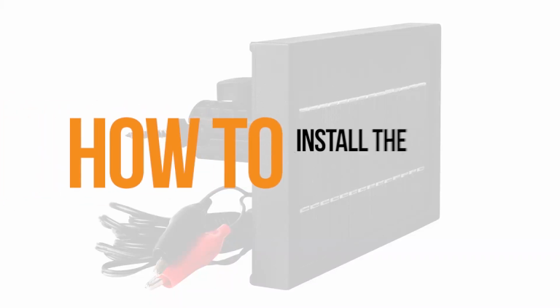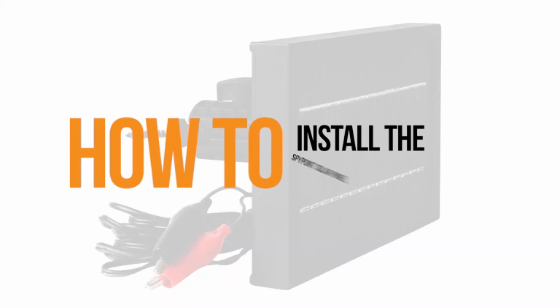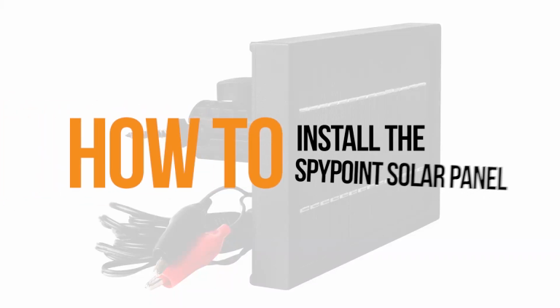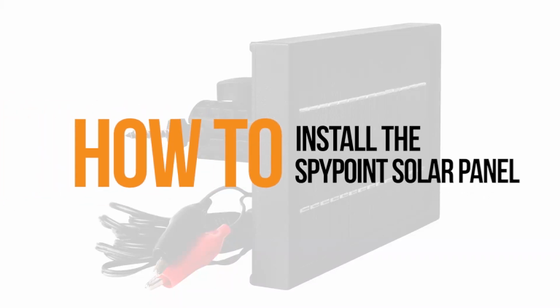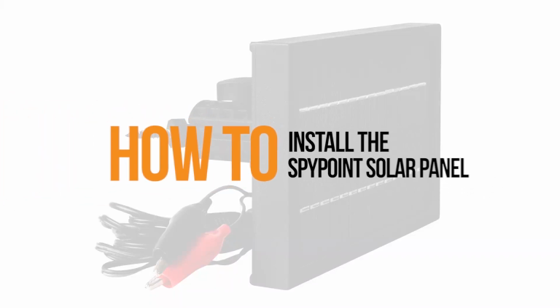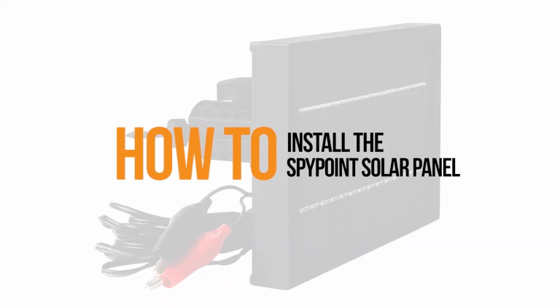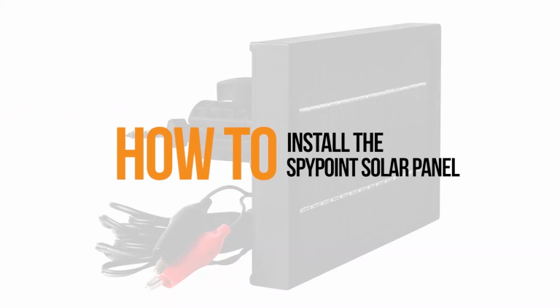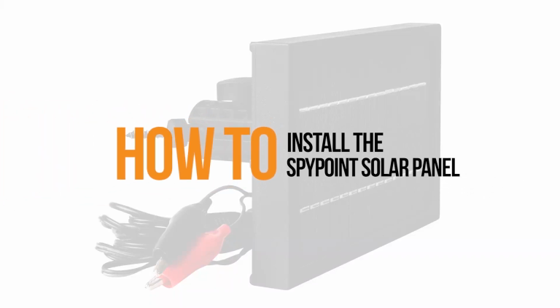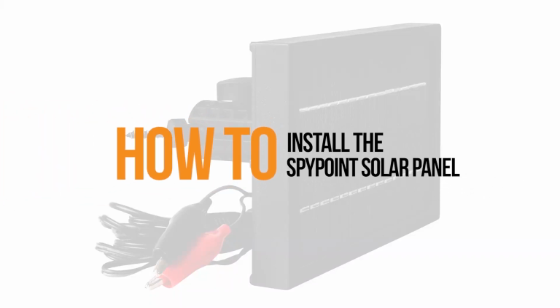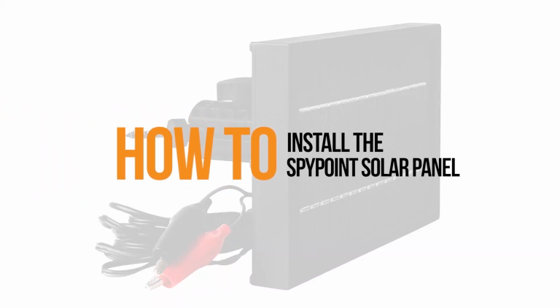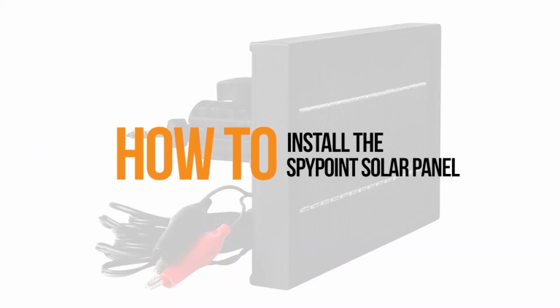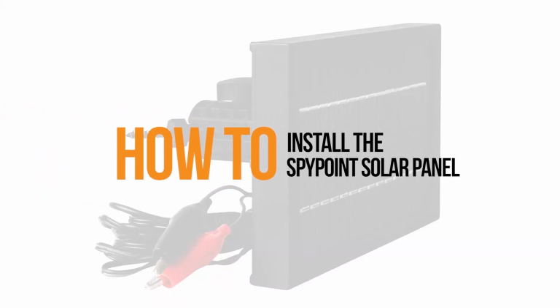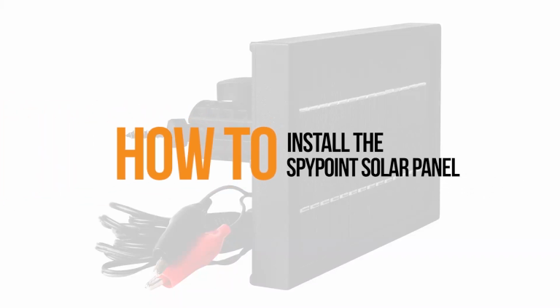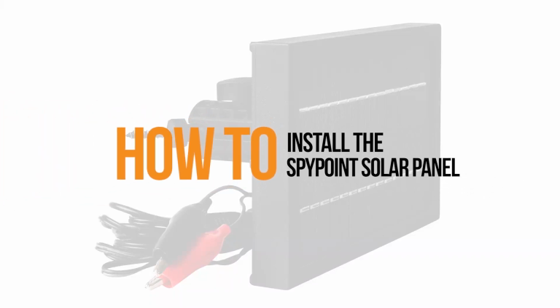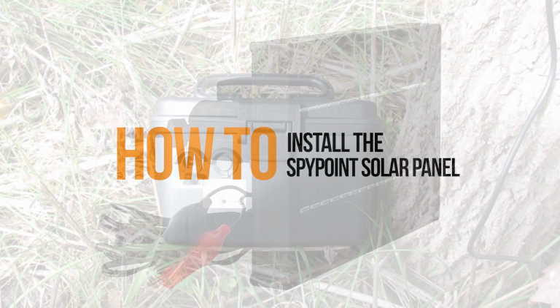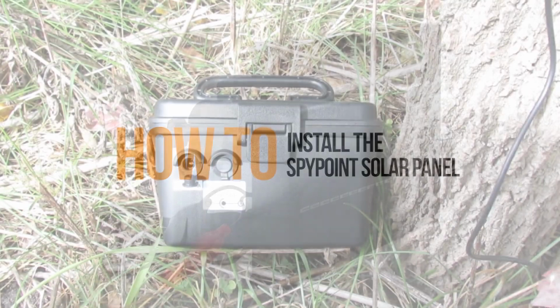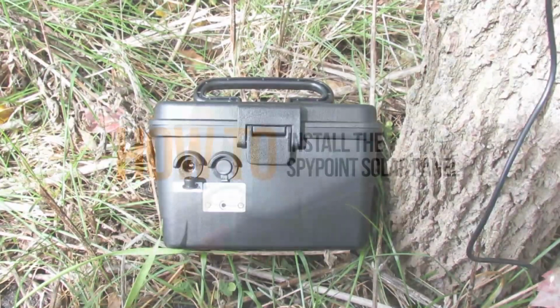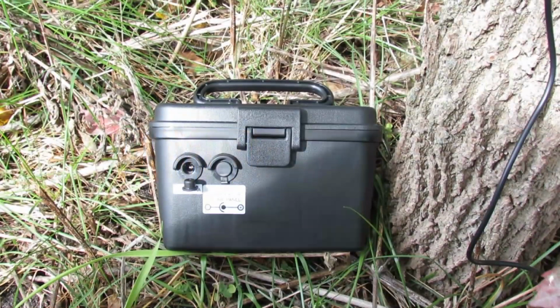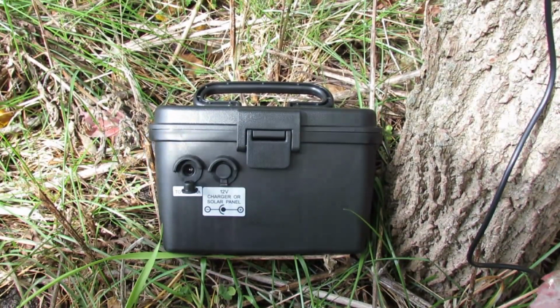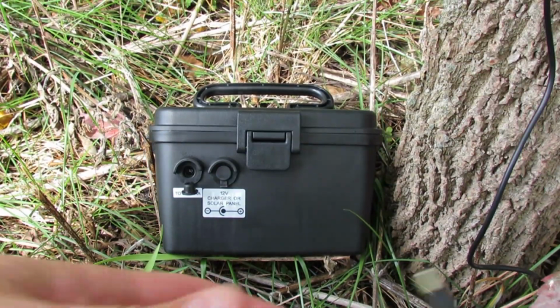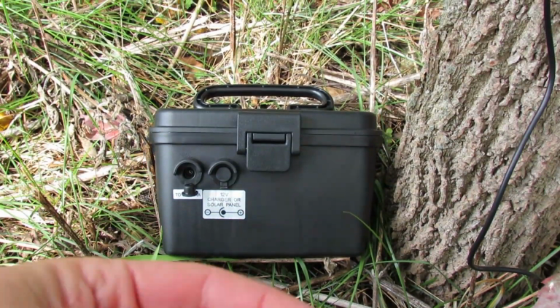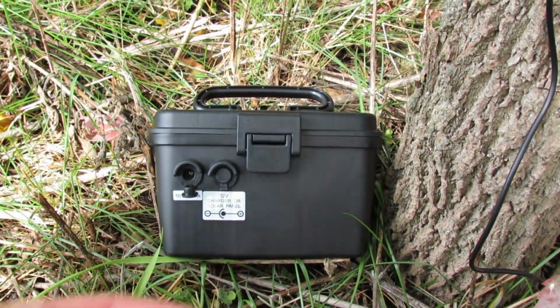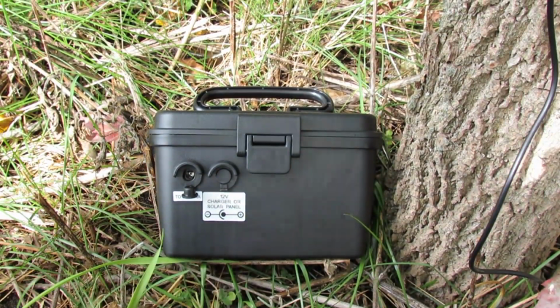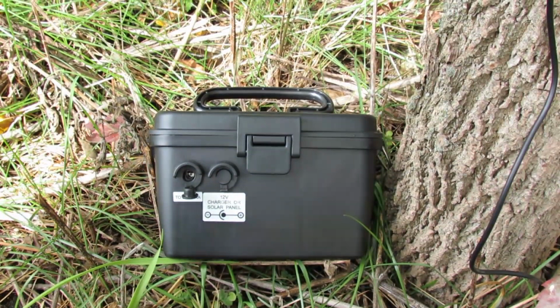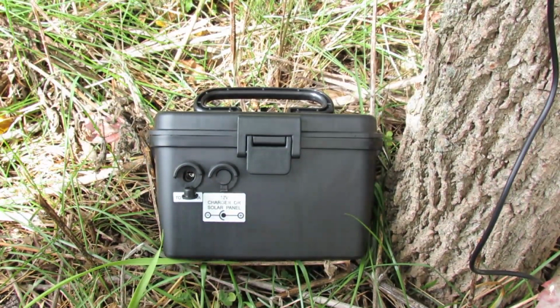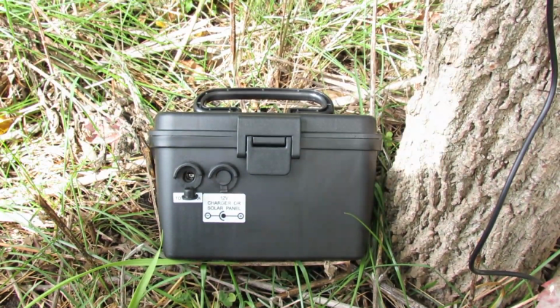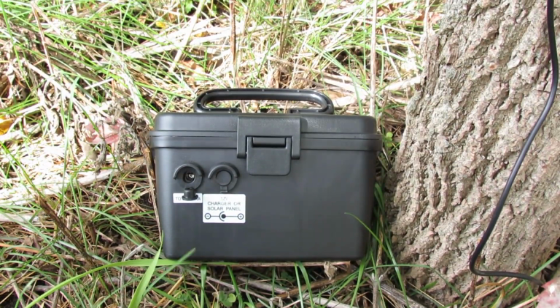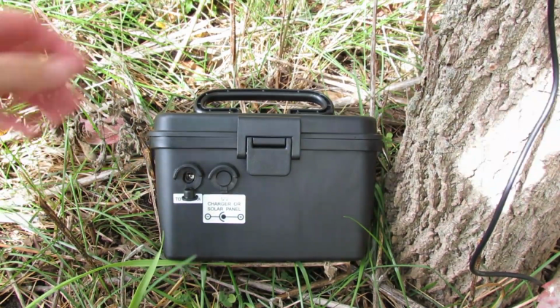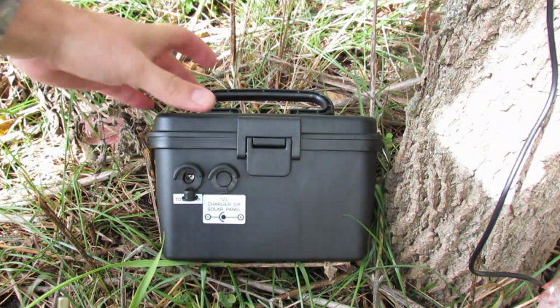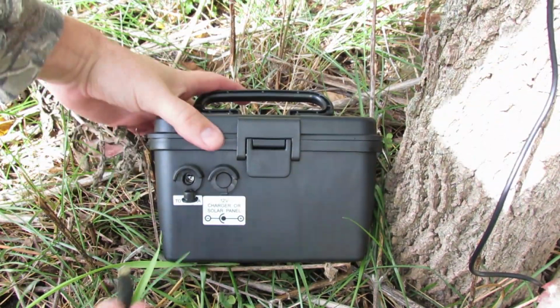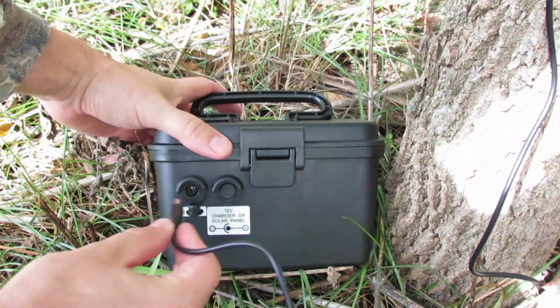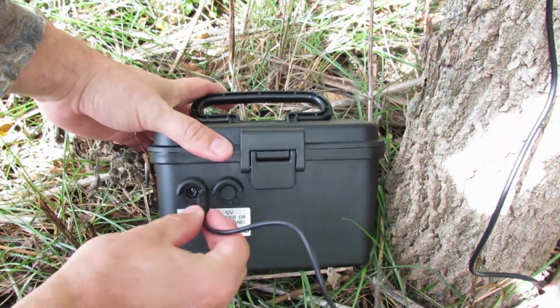How to install the solar panel with your SpyPoint 12-volt battery kit. To install the solar panel charger for your 12-volt battery kit and SpyPoint camera,